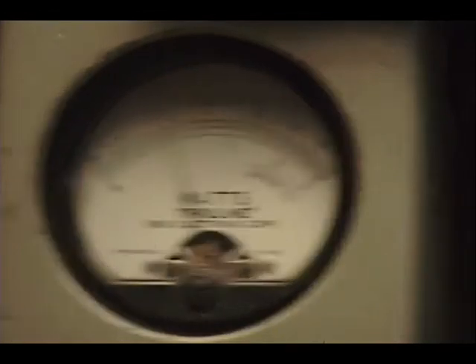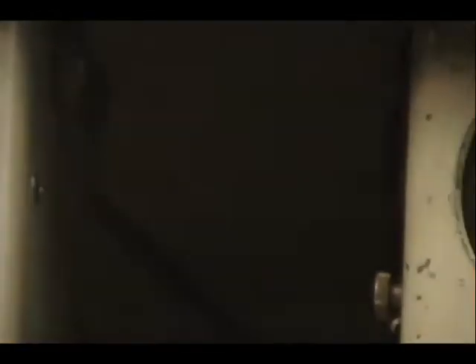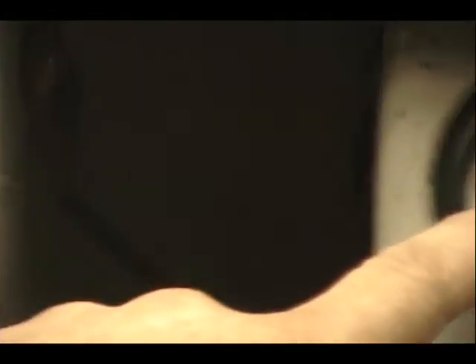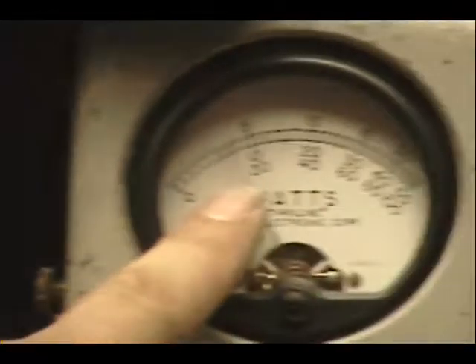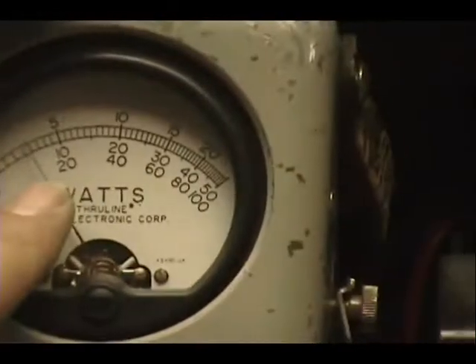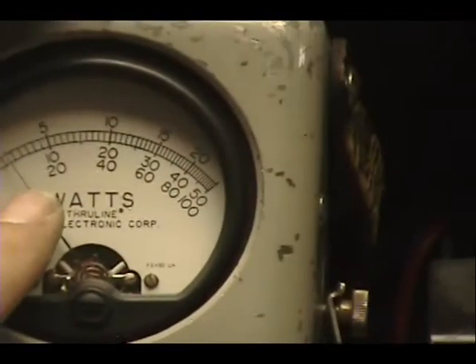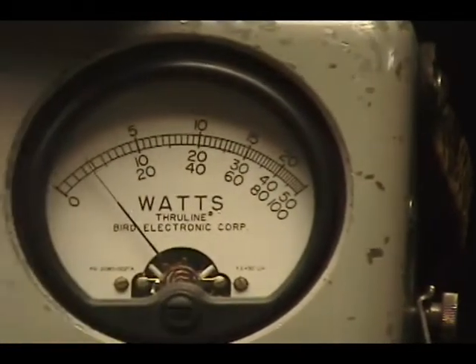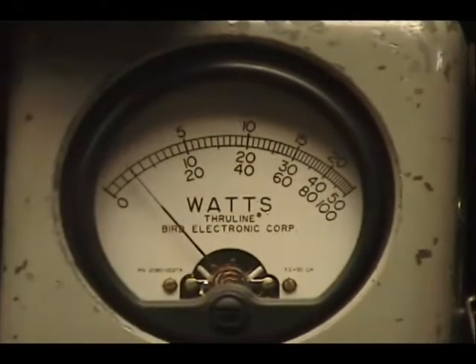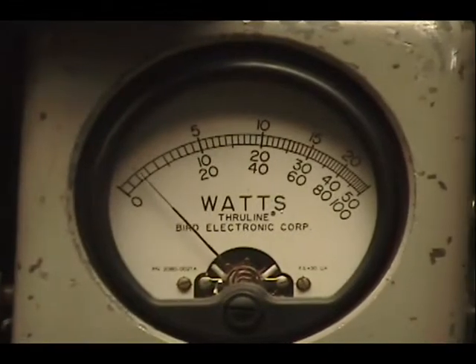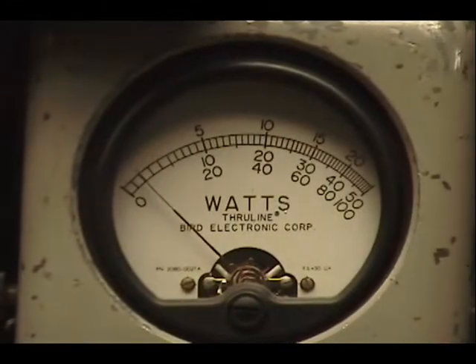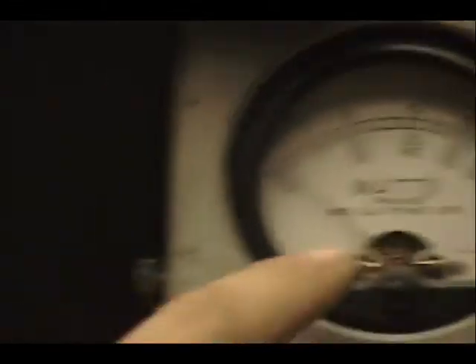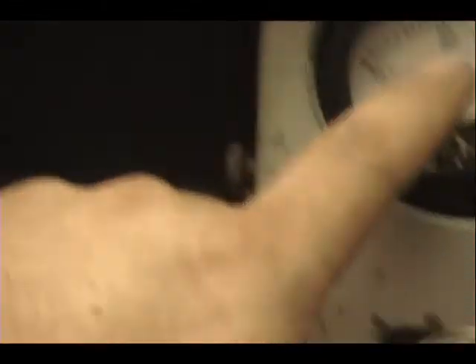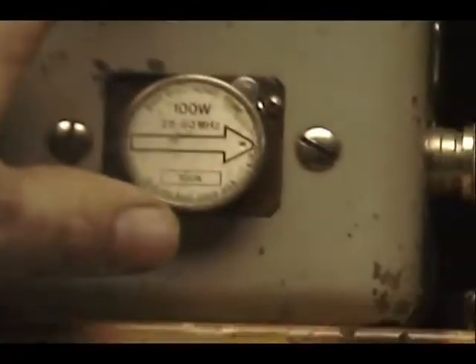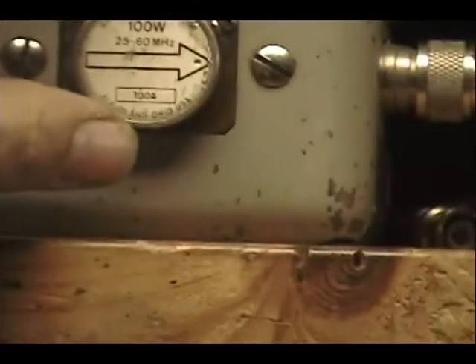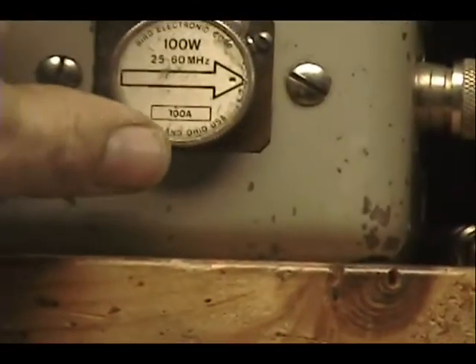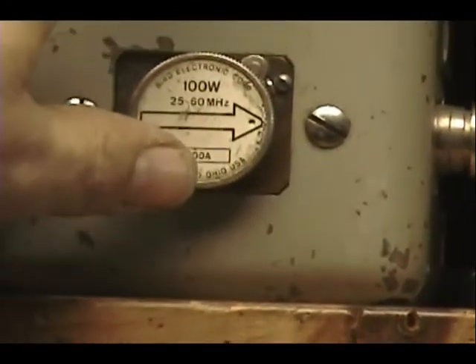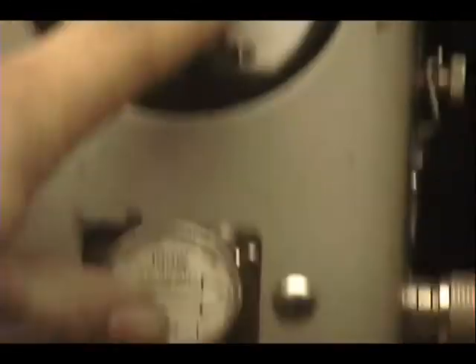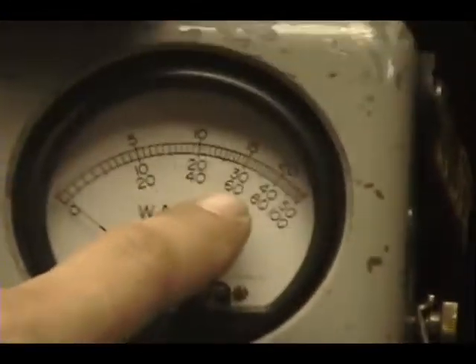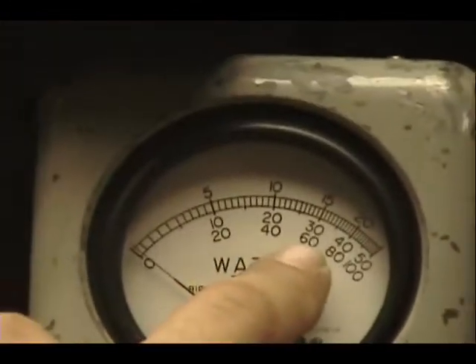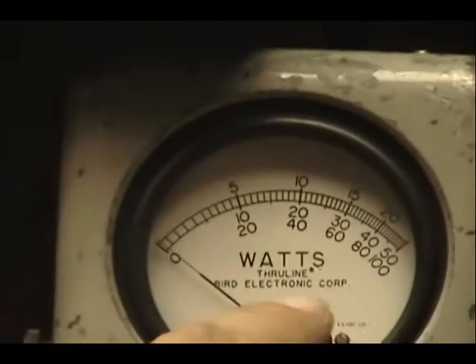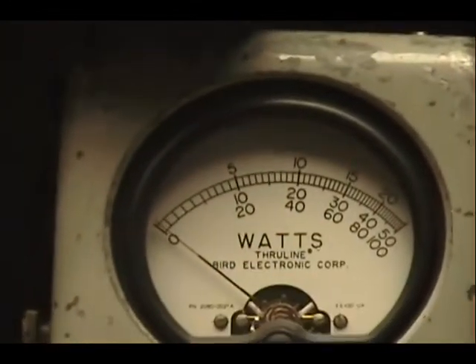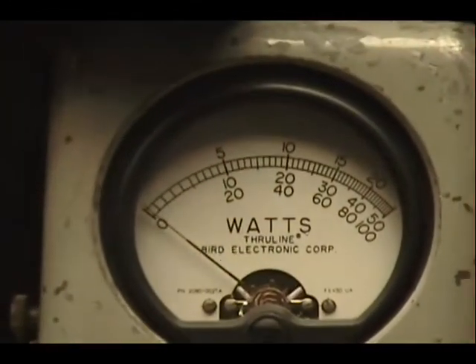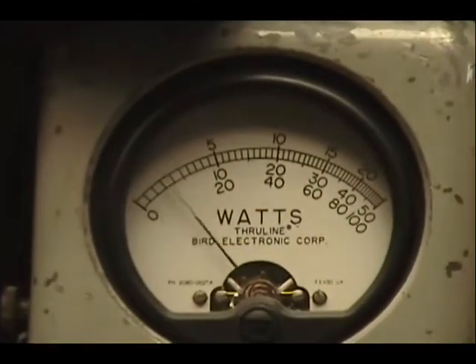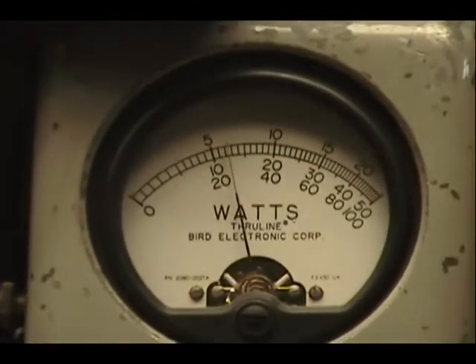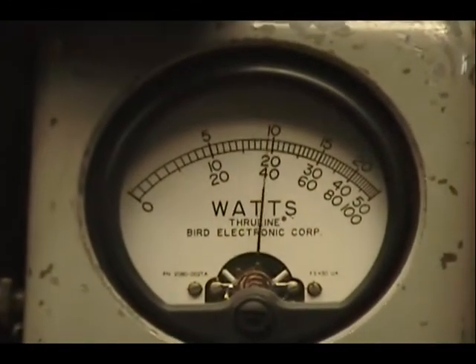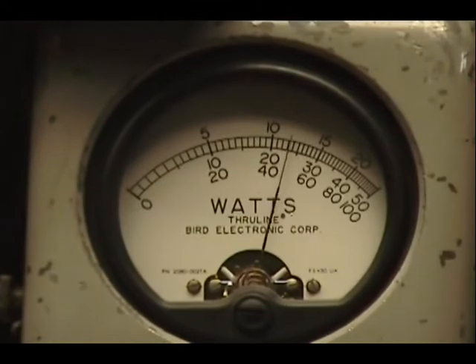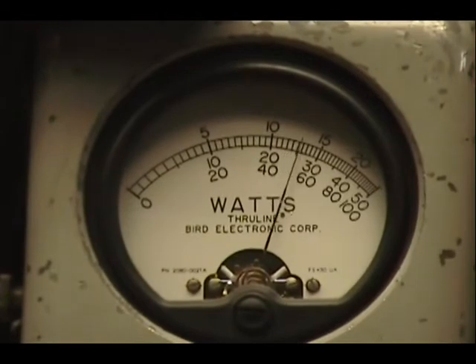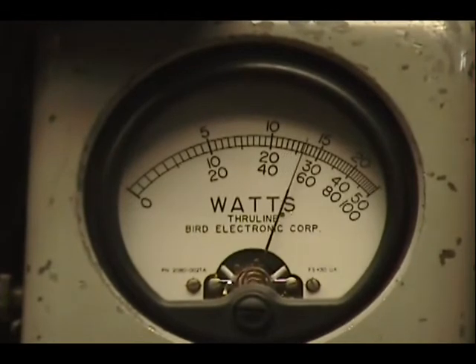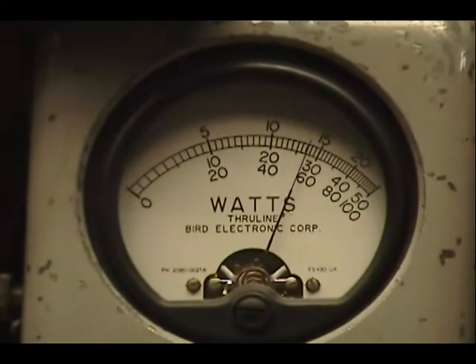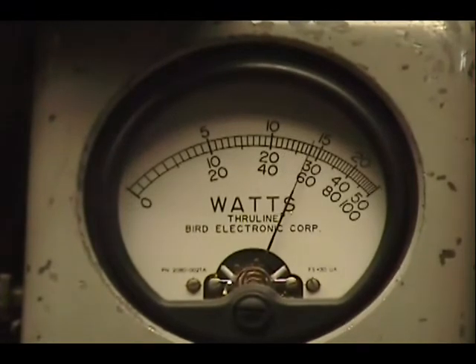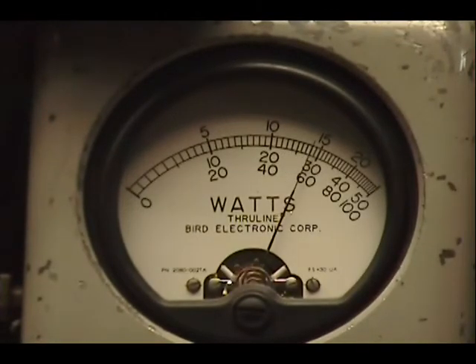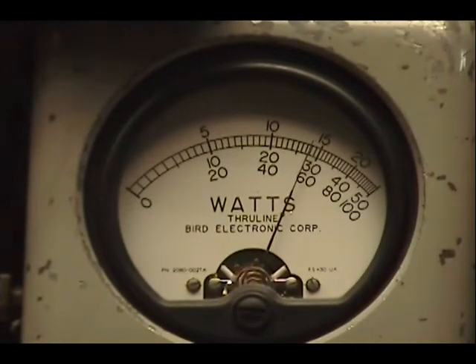On my peak reading watt meter today I have a 100 watt slug. We got 20, 40, and we'll be coming pretty close to that 60 mark right there.